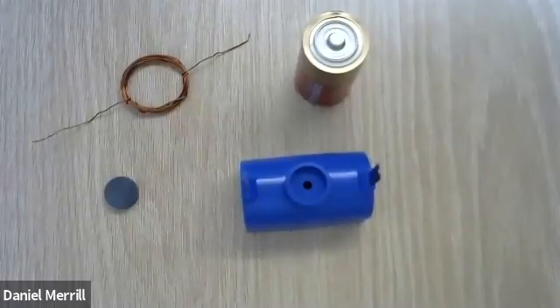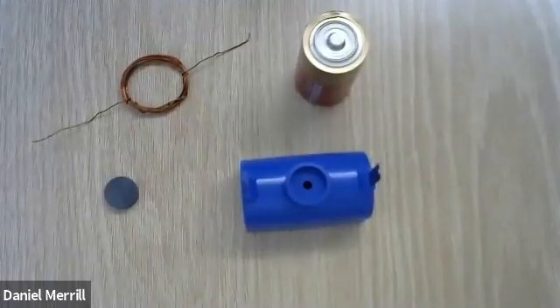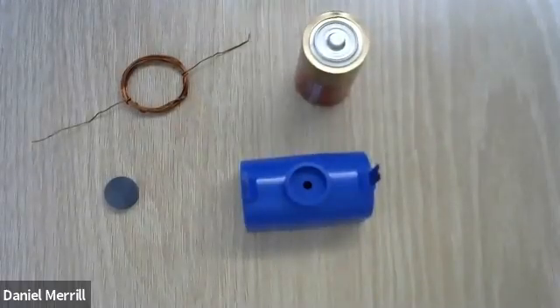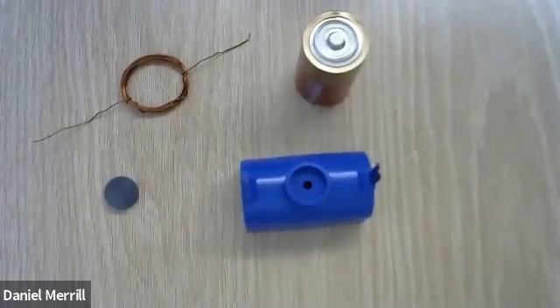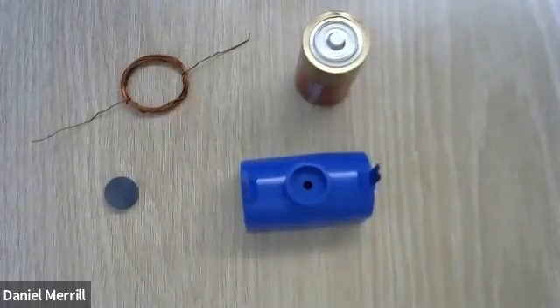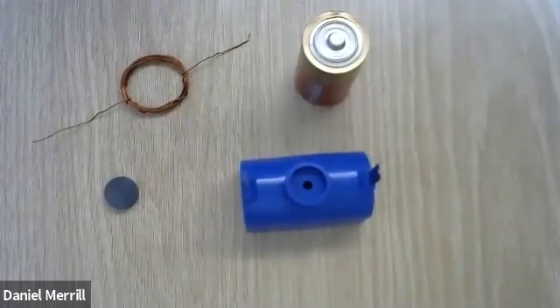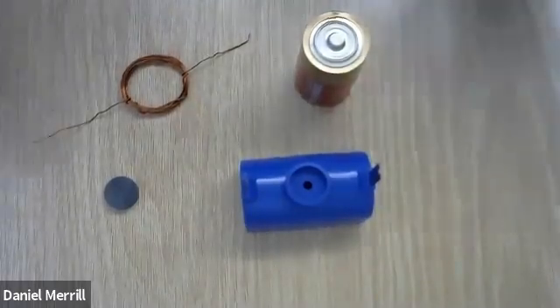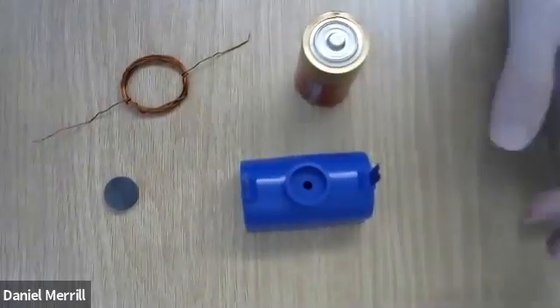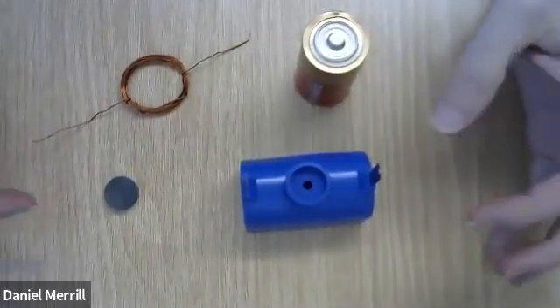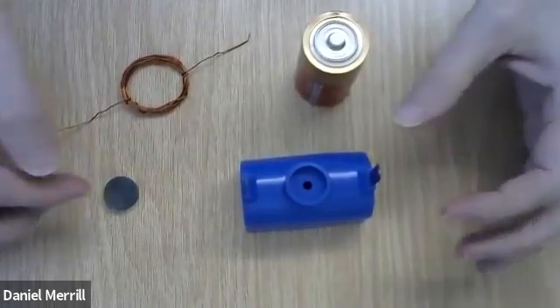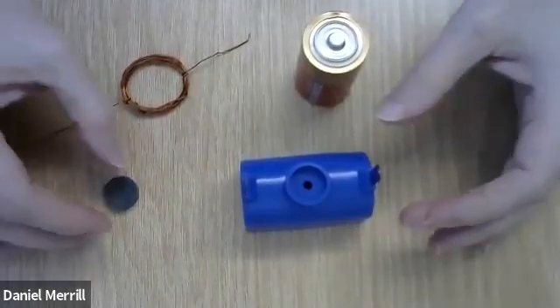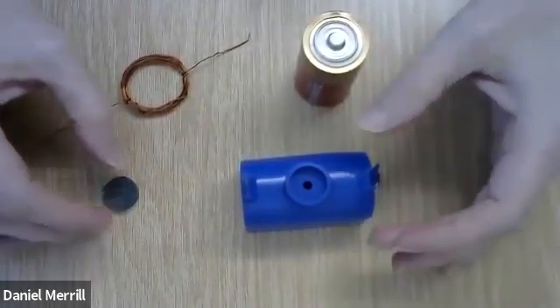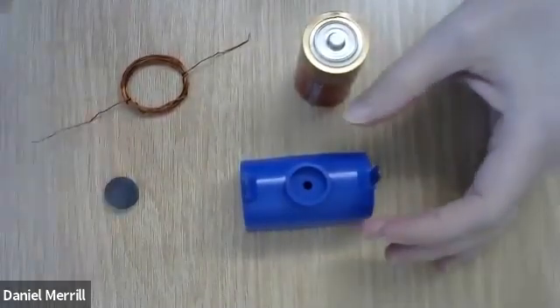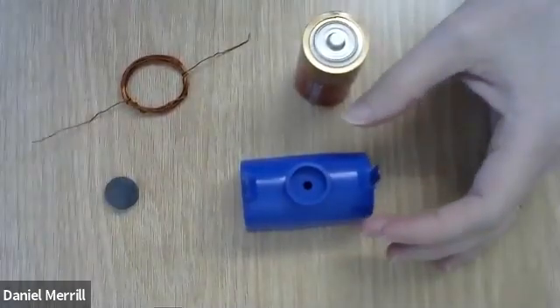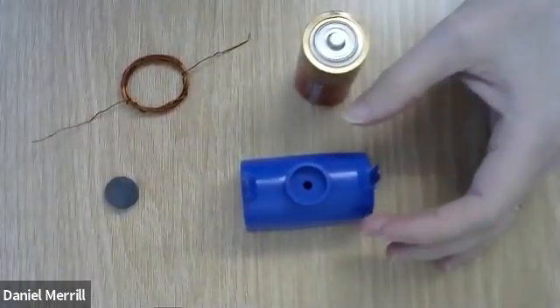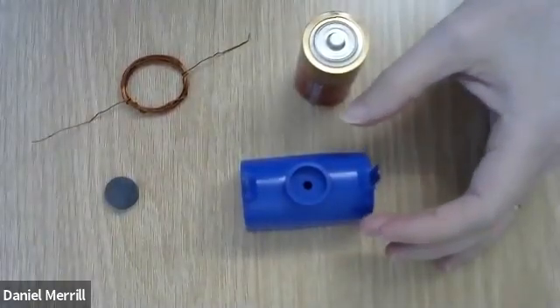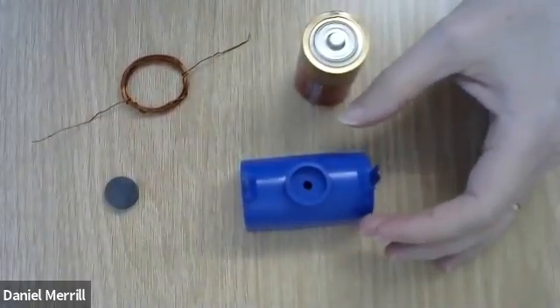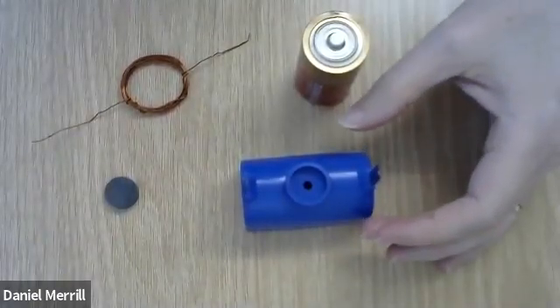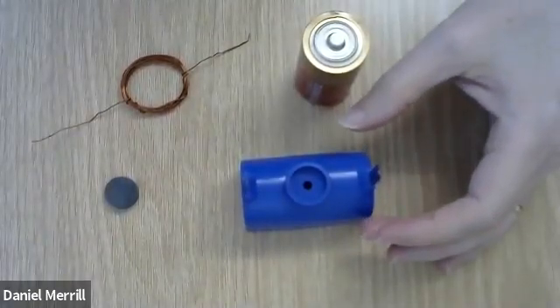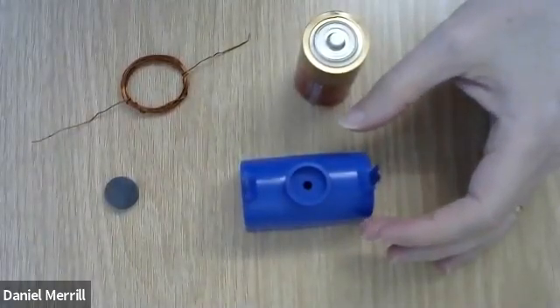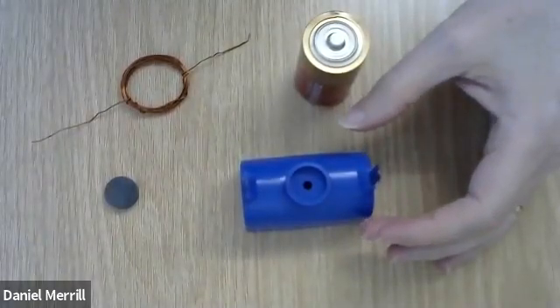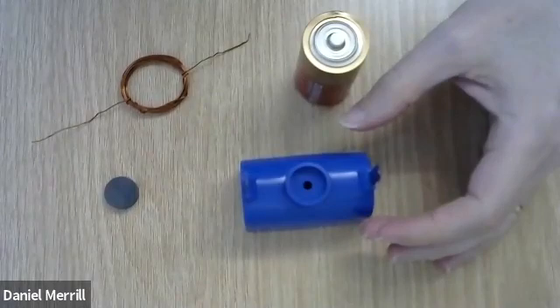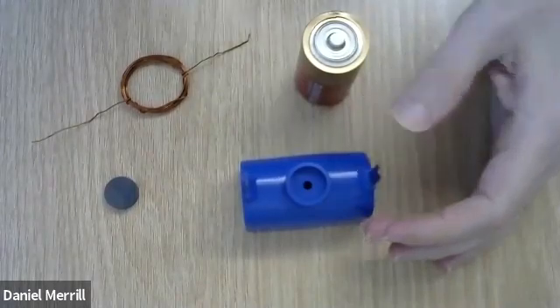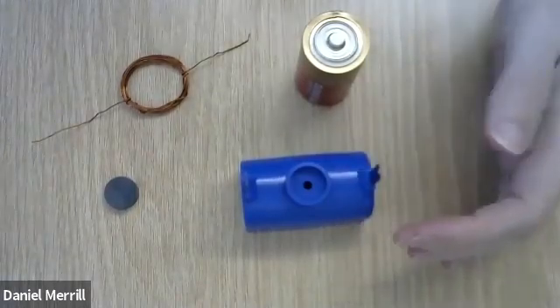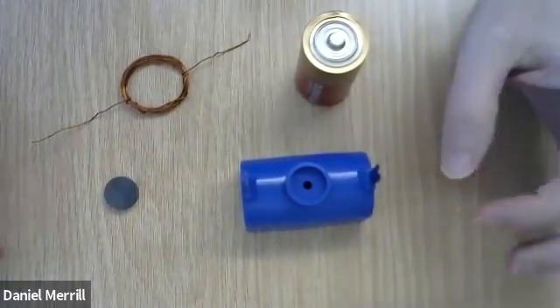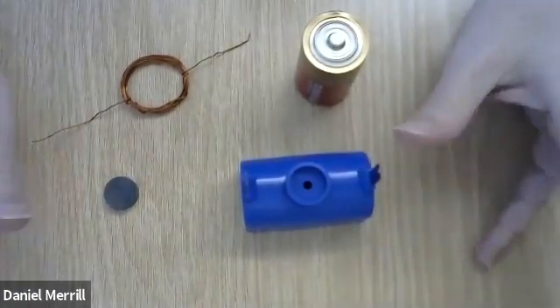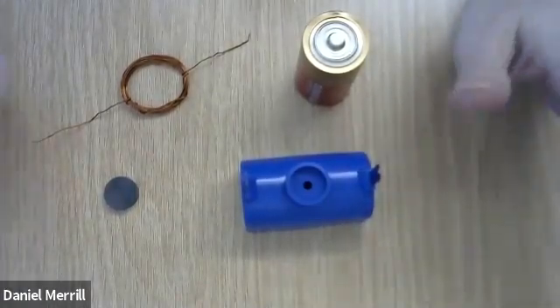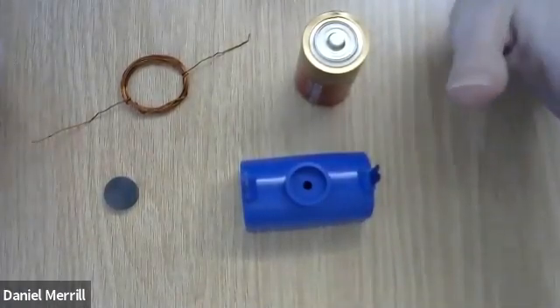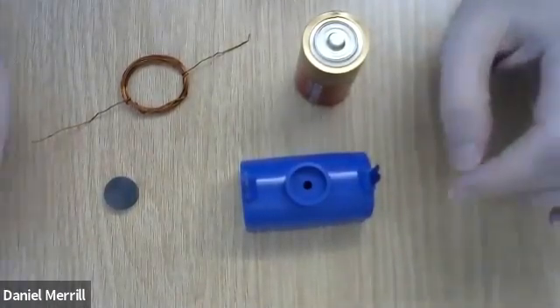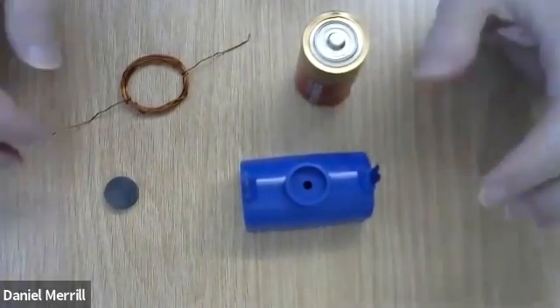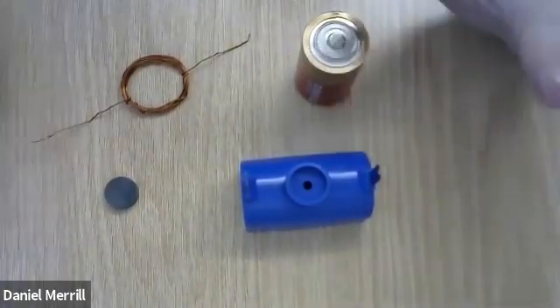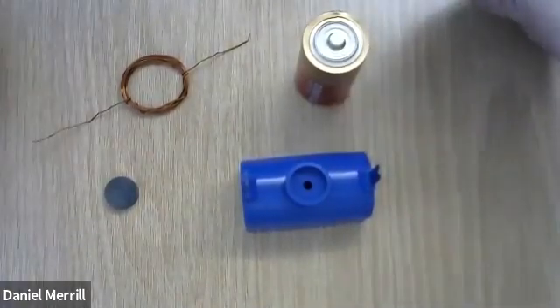What you see in front of you are four pieces, four items. And with these four items, I'd like to show you something interesting involving magnetic fields and currents.